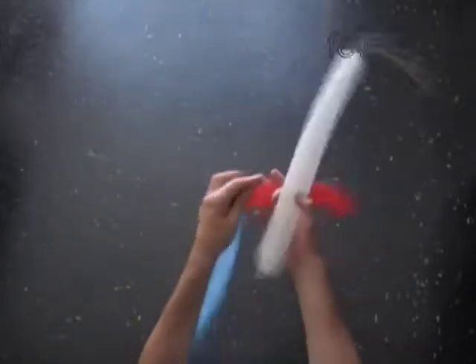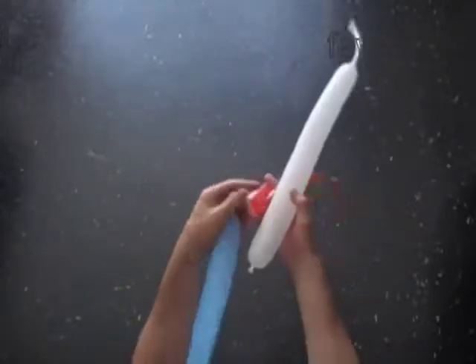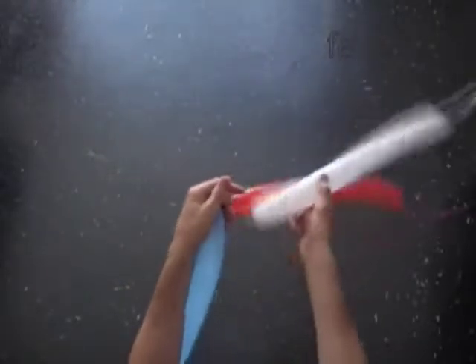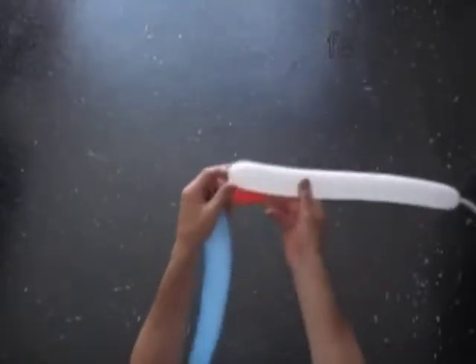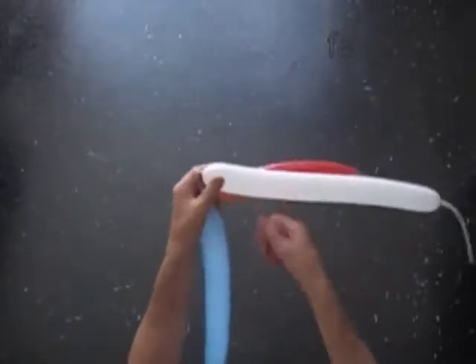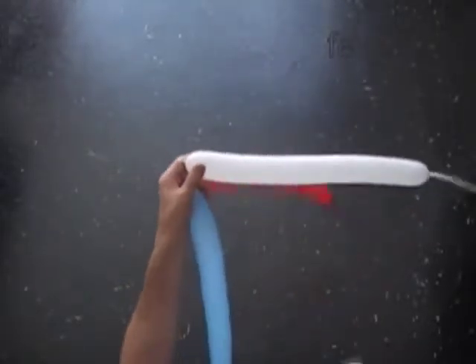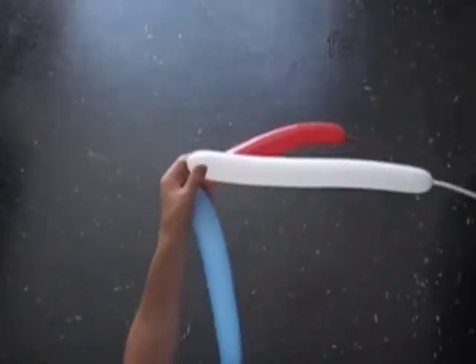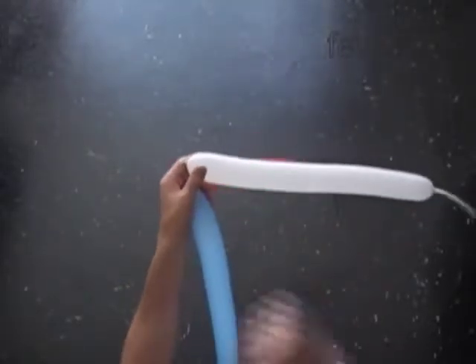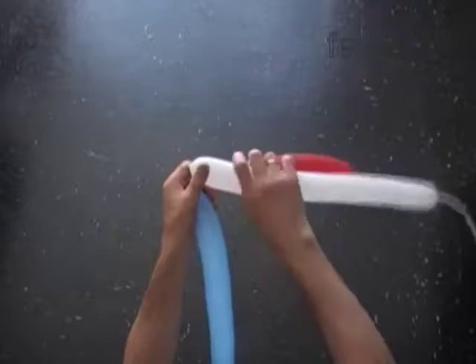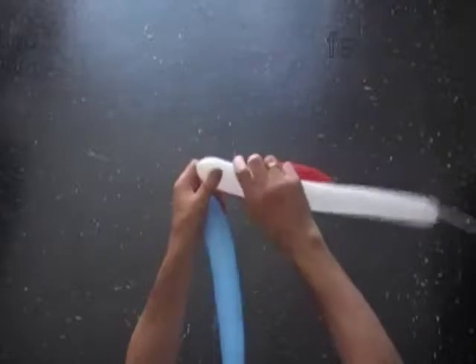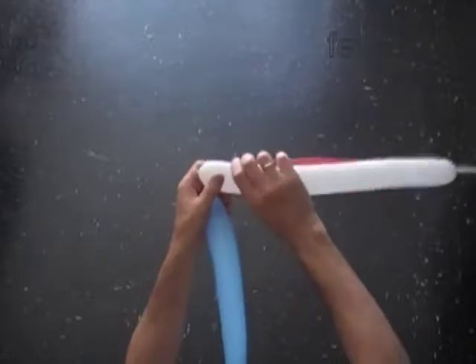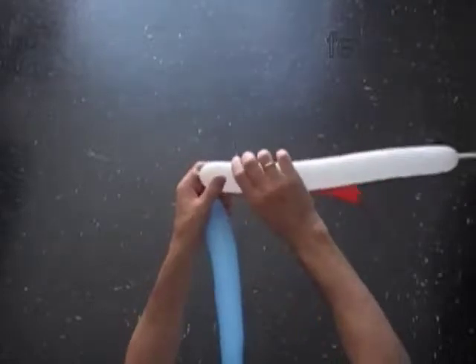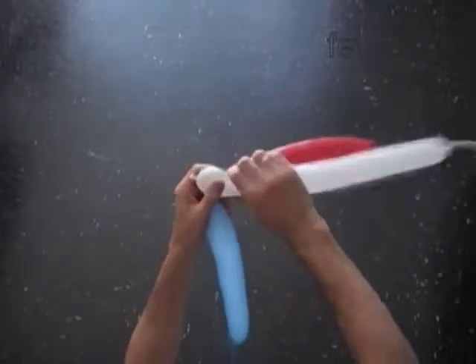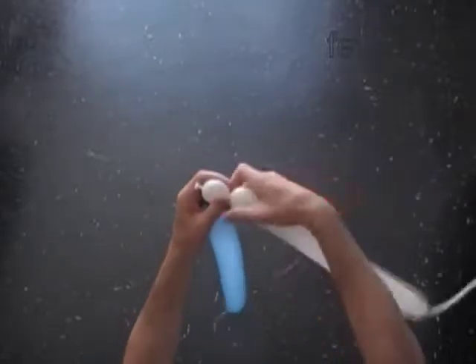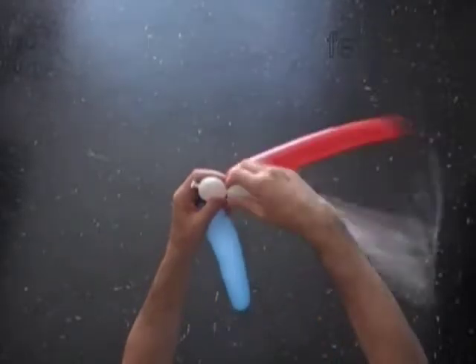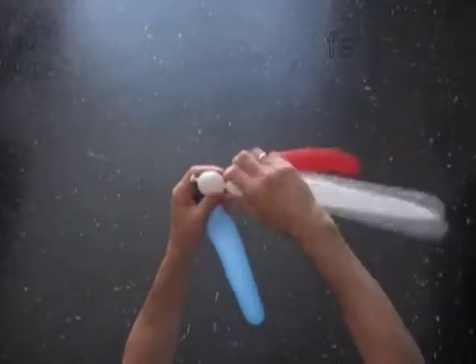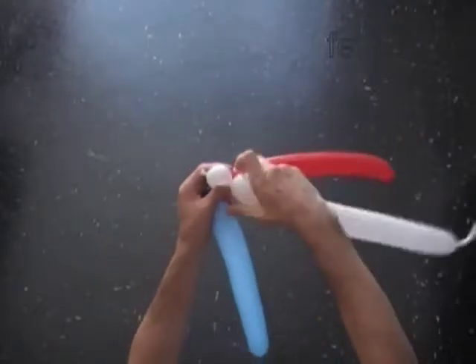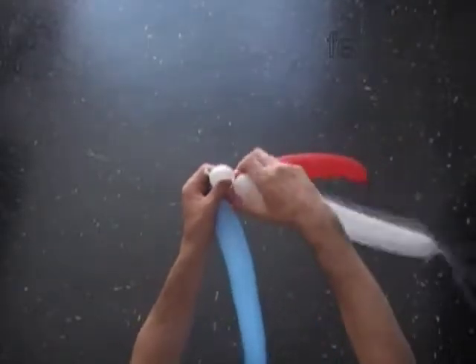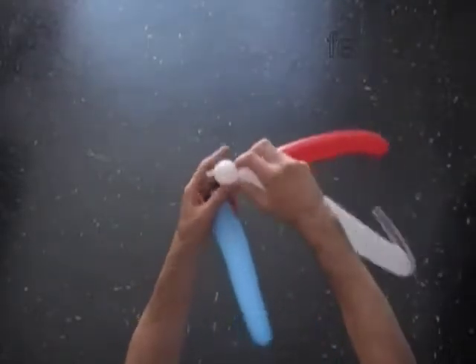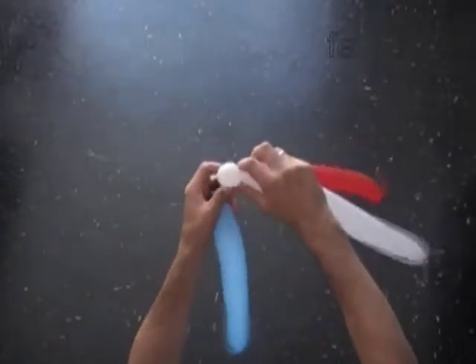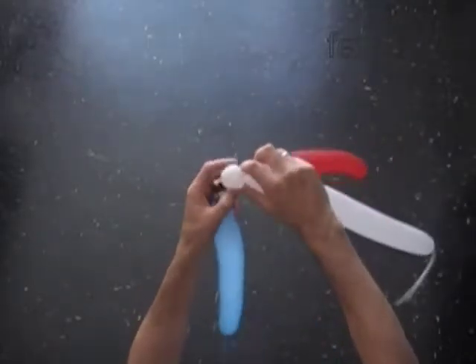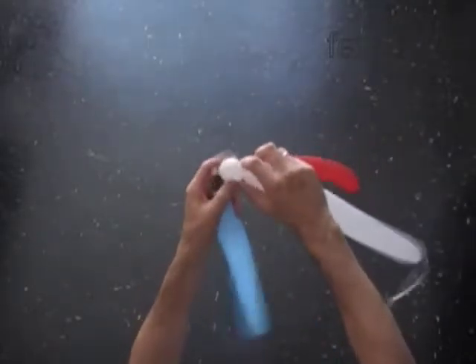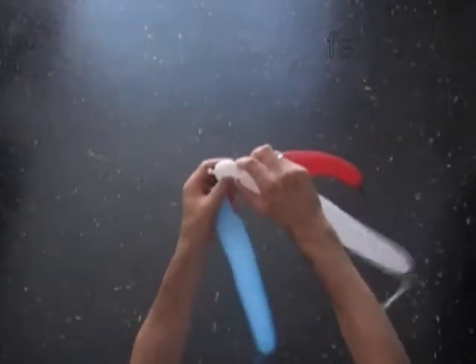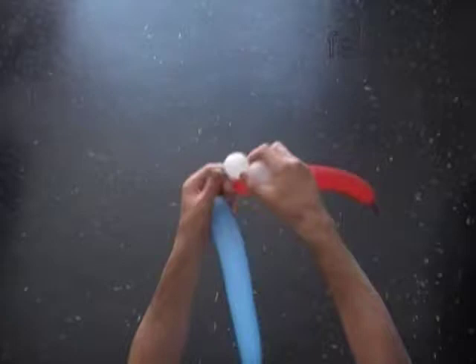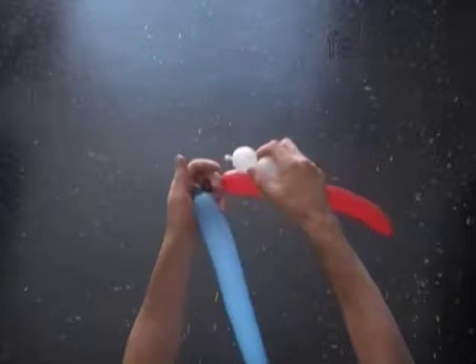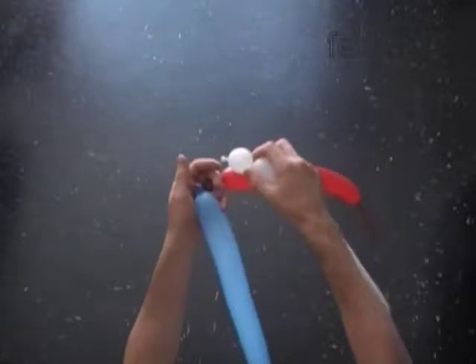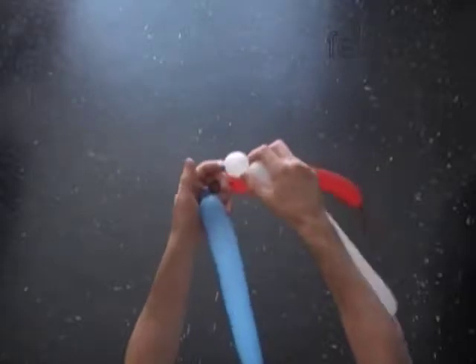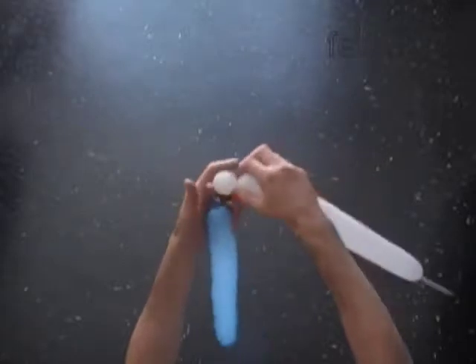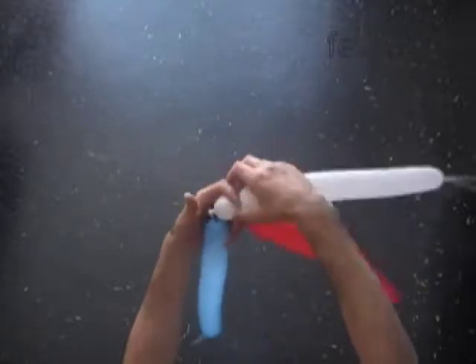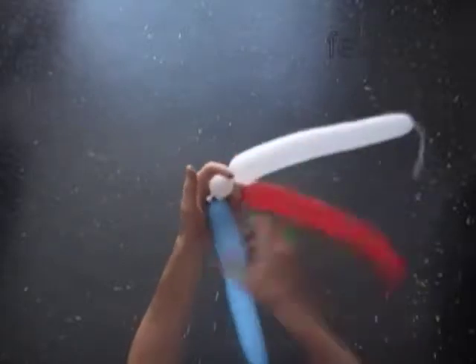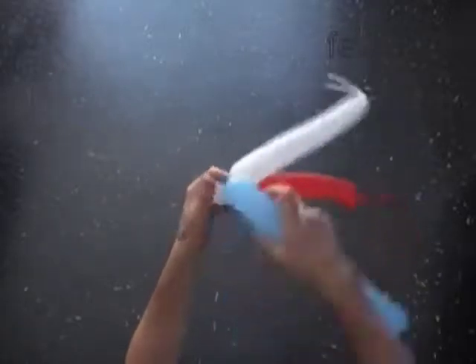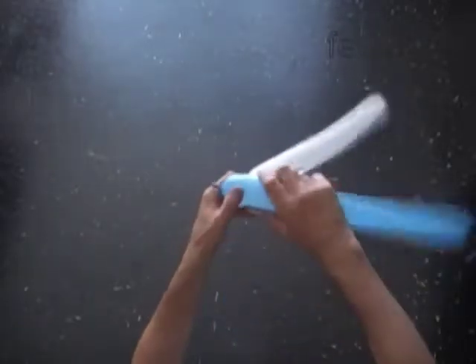We will use each balloon to twist eighteen bubbles. We twist all bubbles of the same up to one inch size except when I mention a different size.